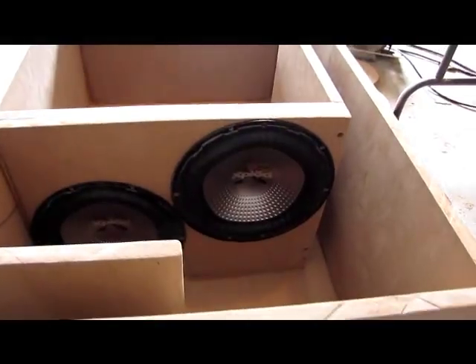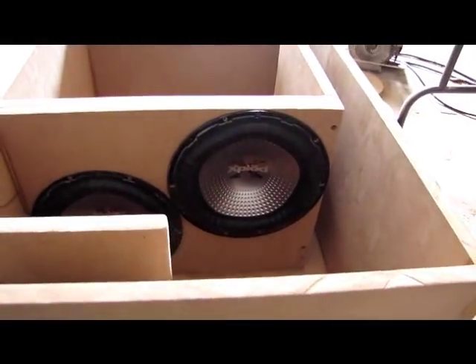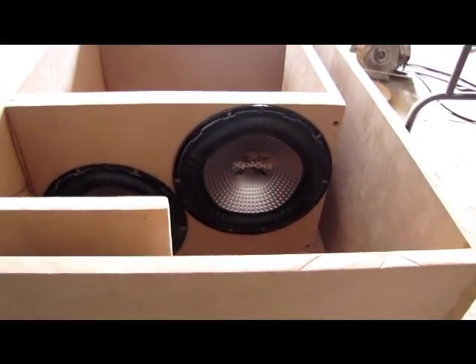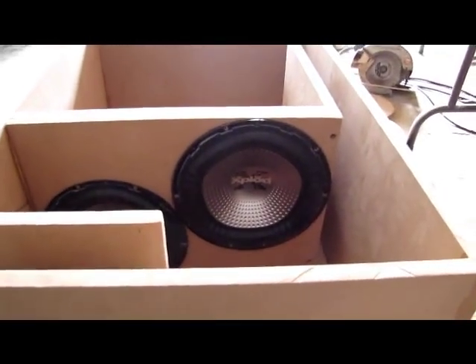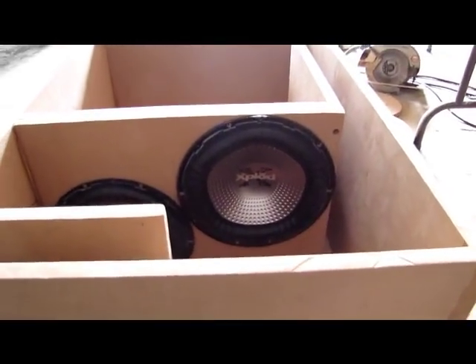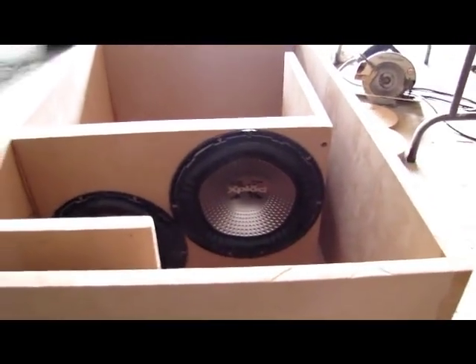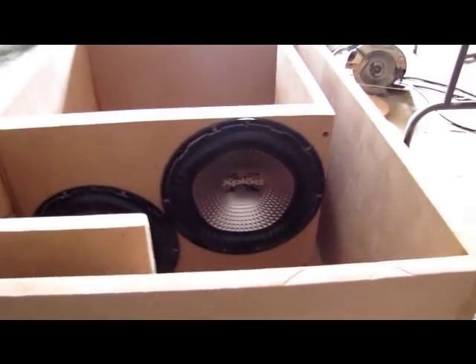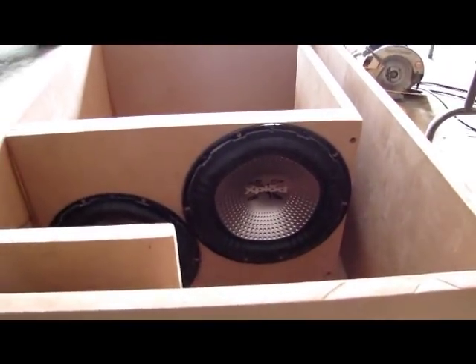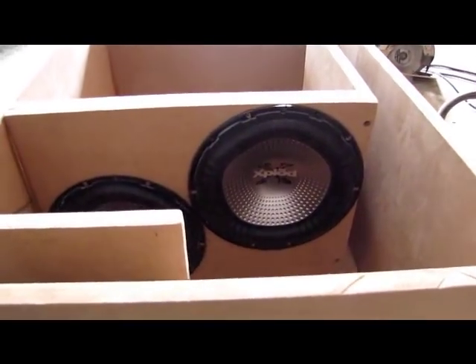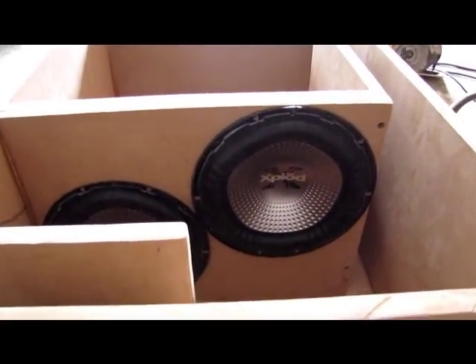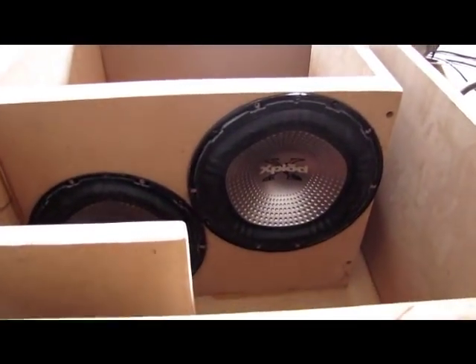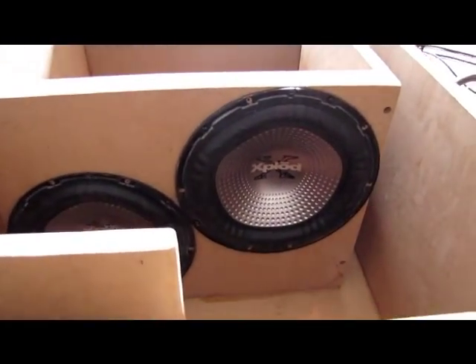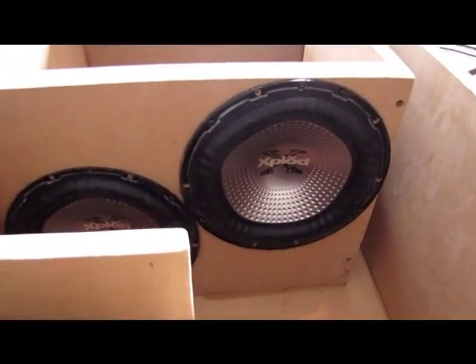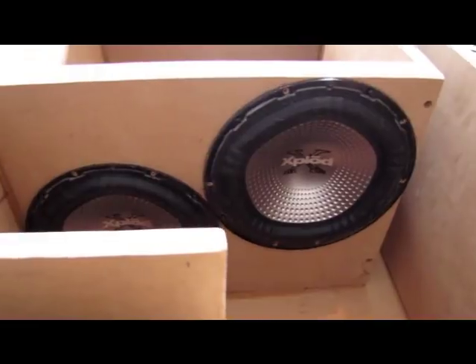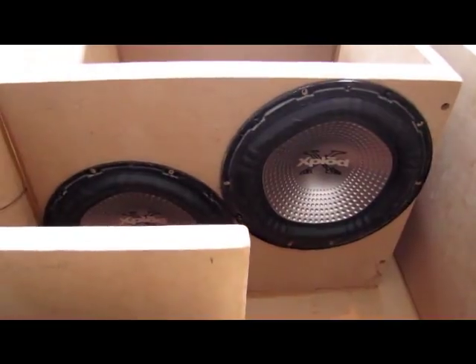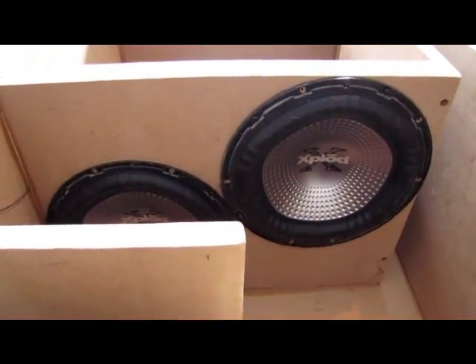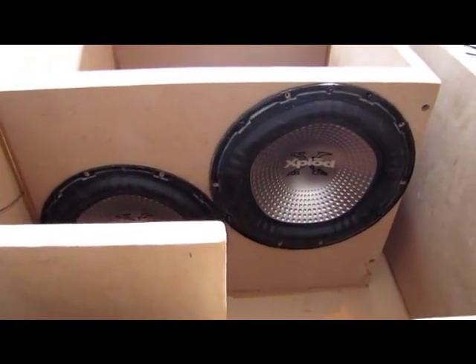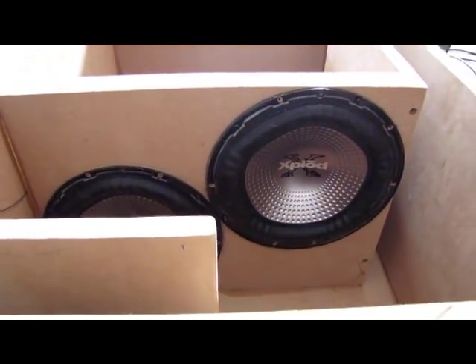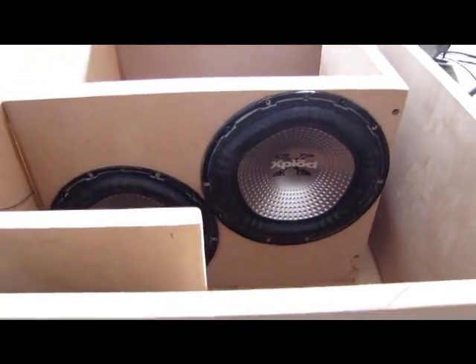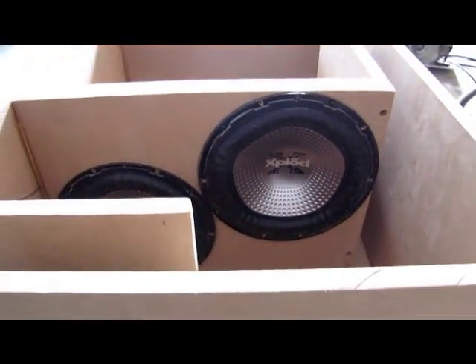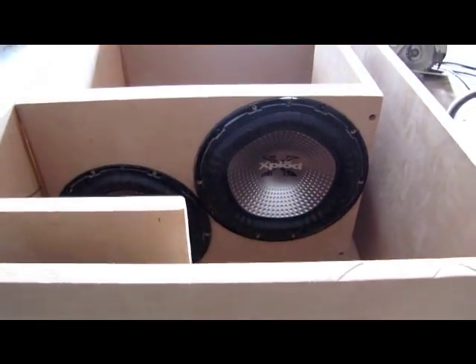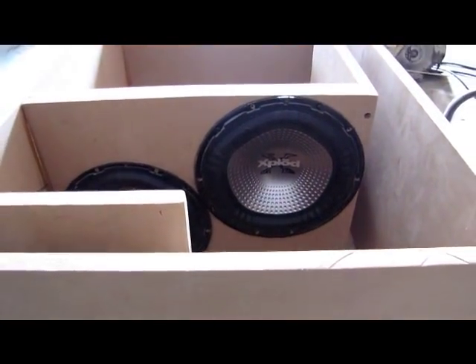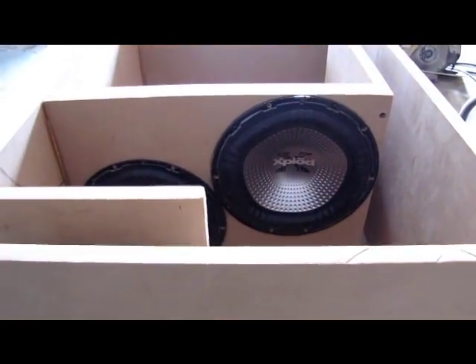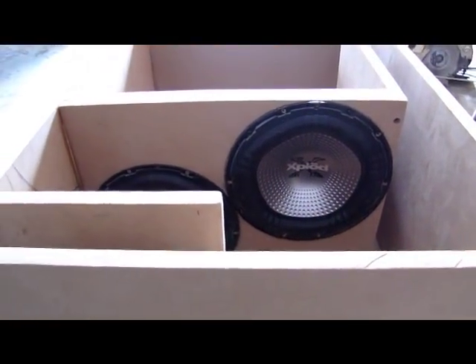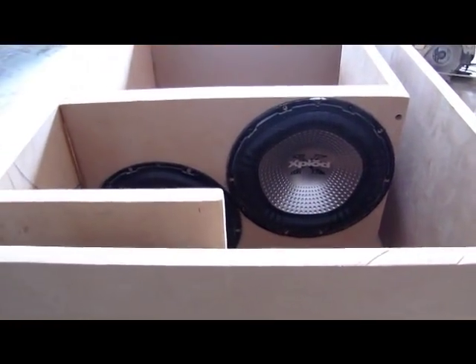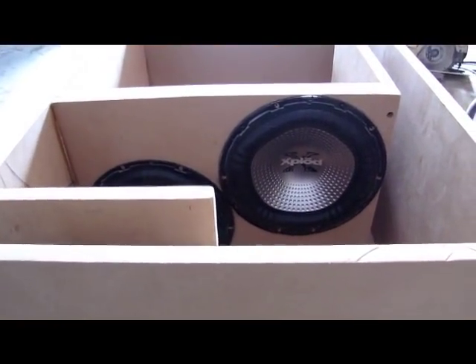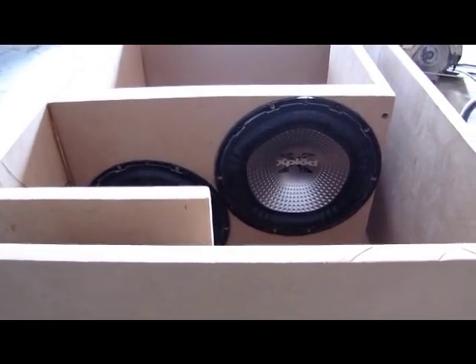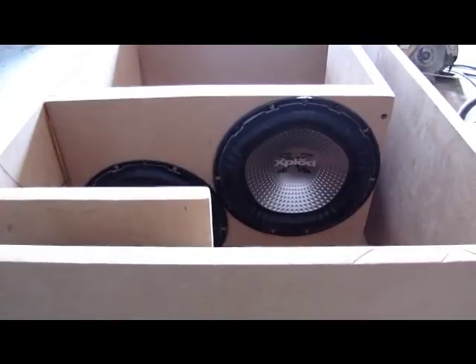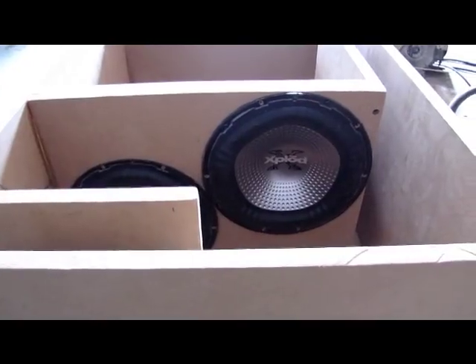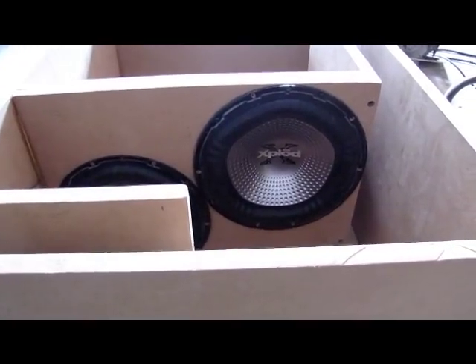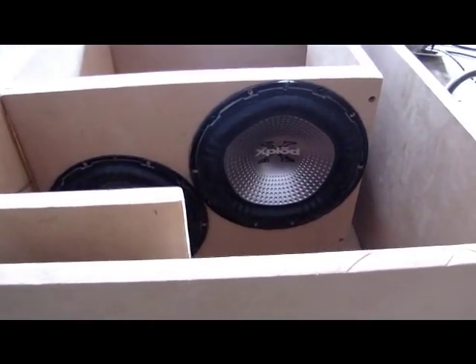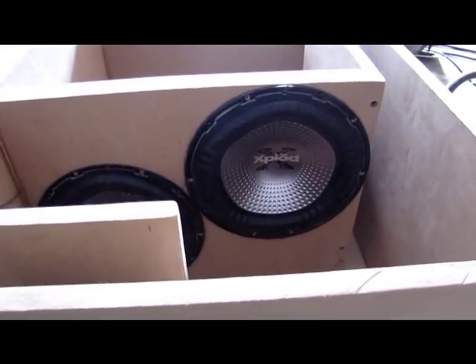These Sony subs are 330 watts RMS a piece. I'm going to be running them at 2 ohms on my Soundstream amp, giving them roughly 400 watts a piece.